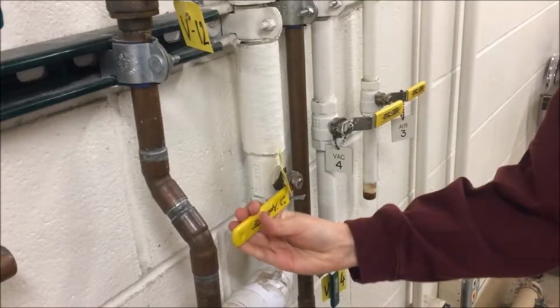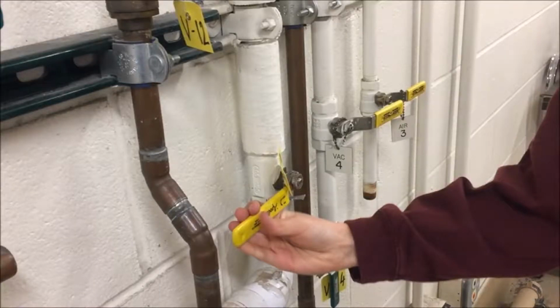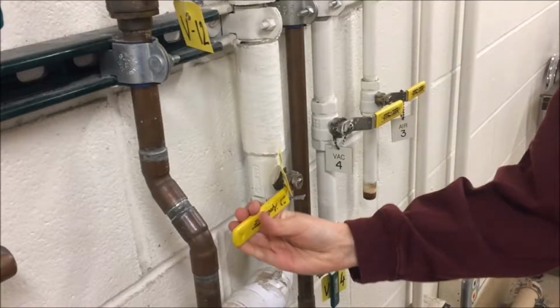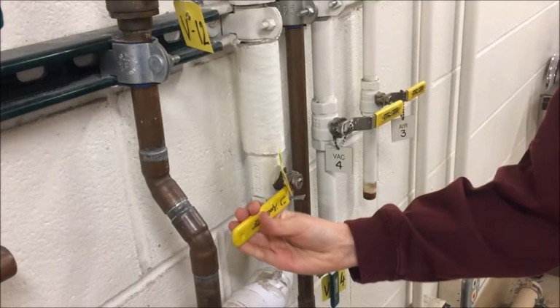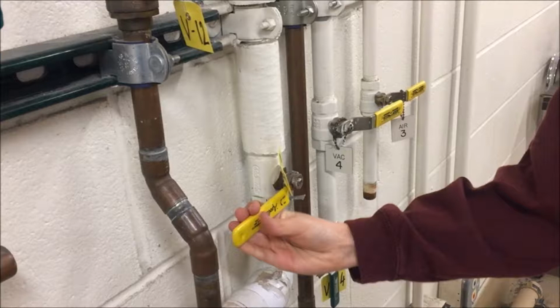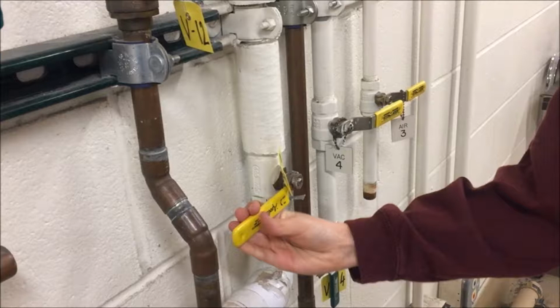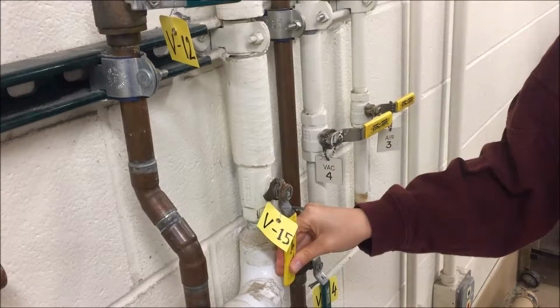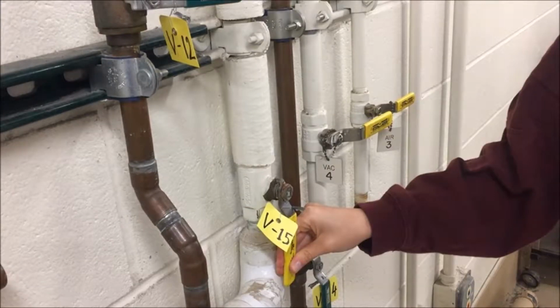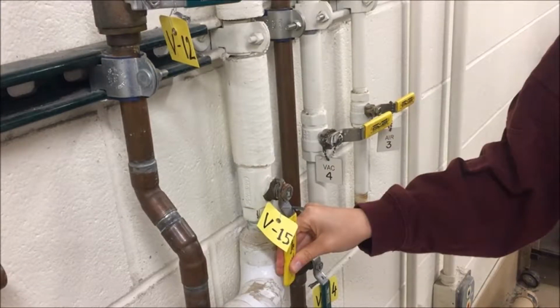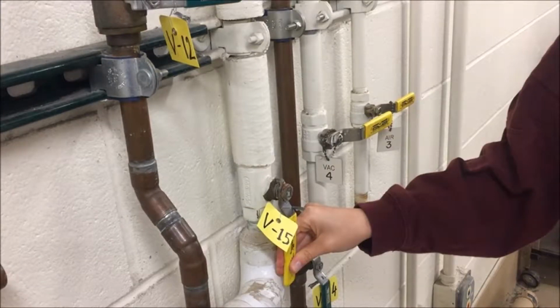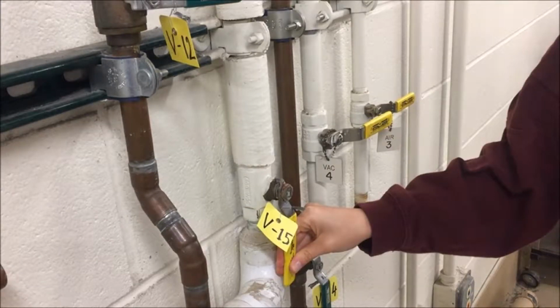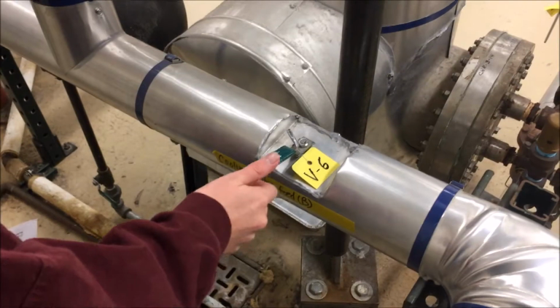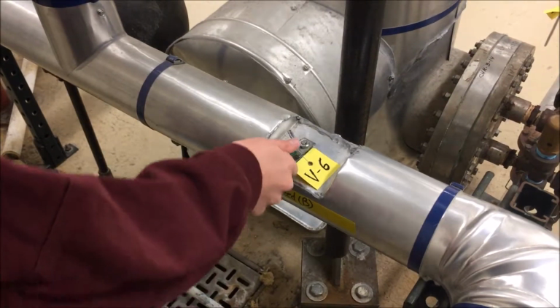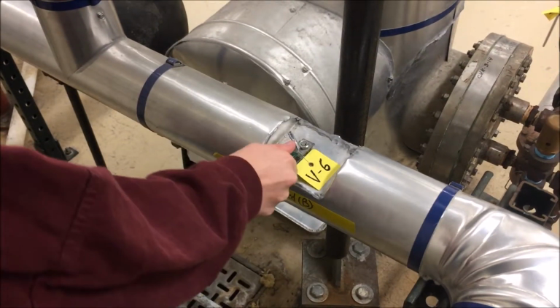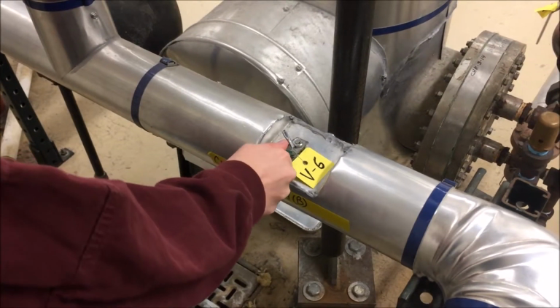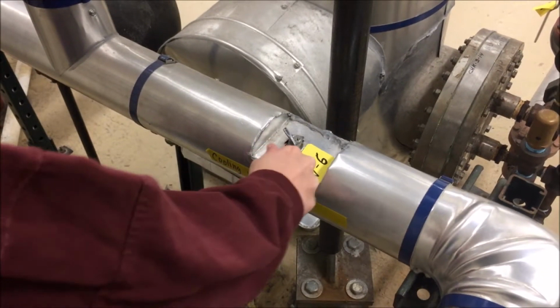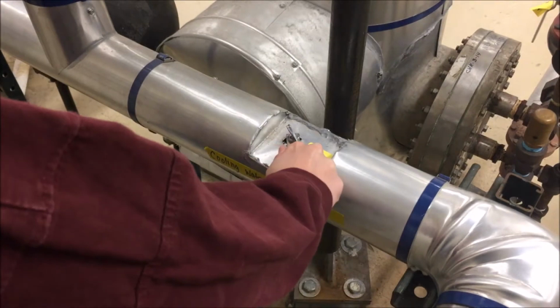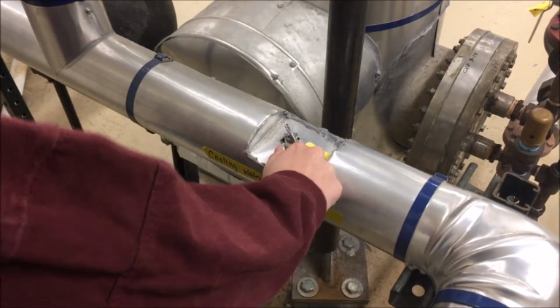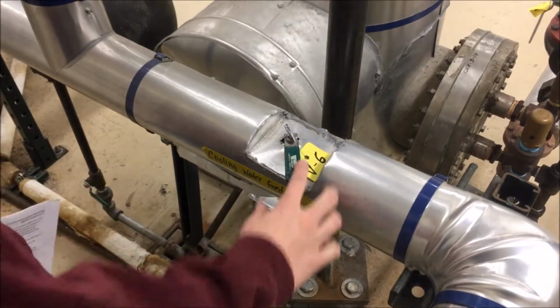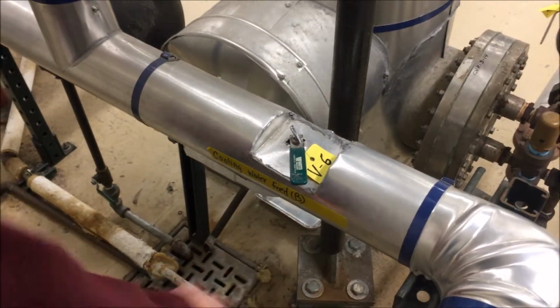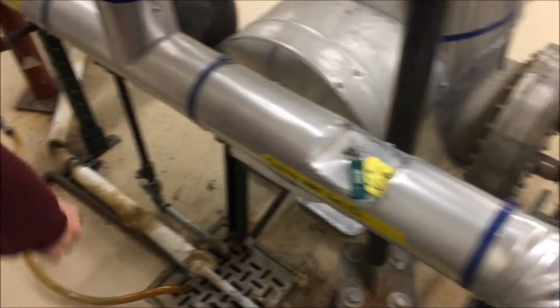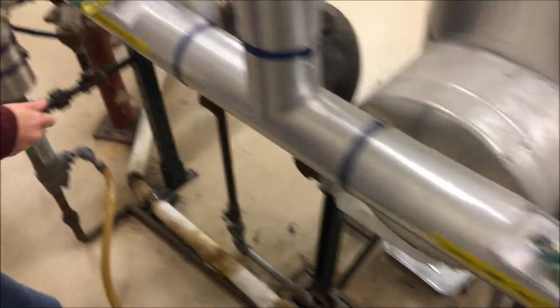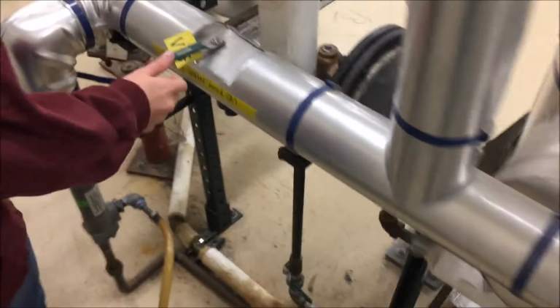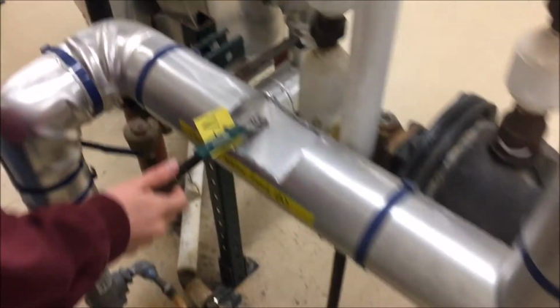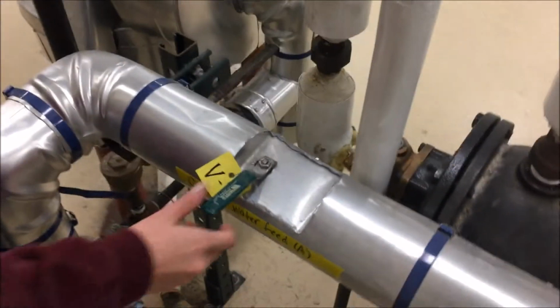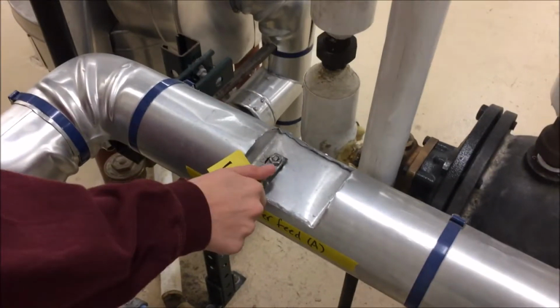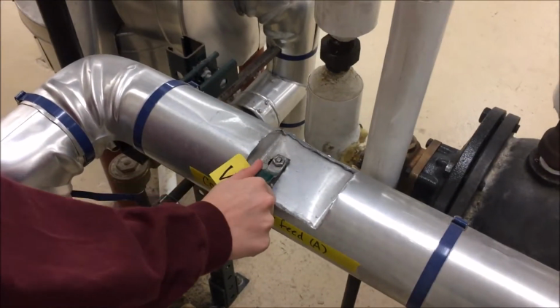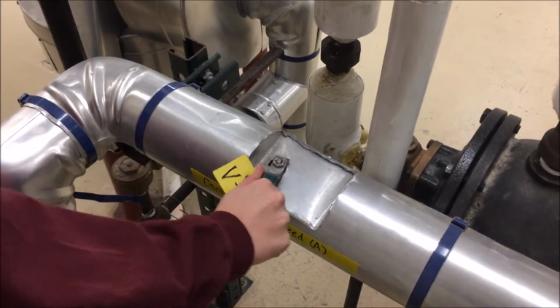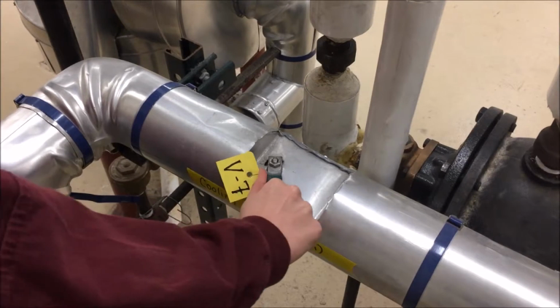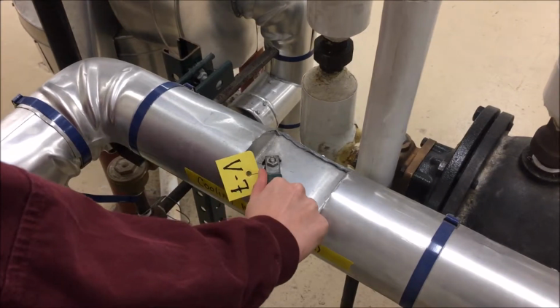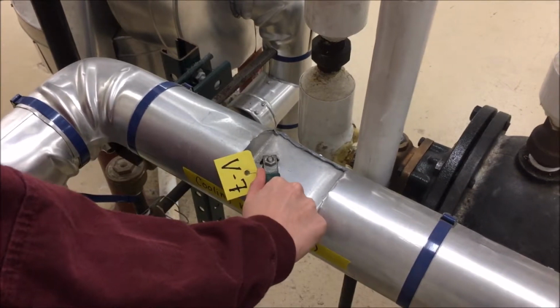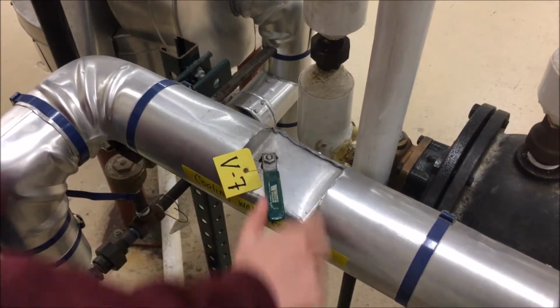Turn on the water supply by opening valve V15 on the back wall. Turn the cooling water on for heat exchanger 1 by opening valve V6 to 45 degrees, and for heat exchanger 2 by opening valve V7 to 45 degrees.